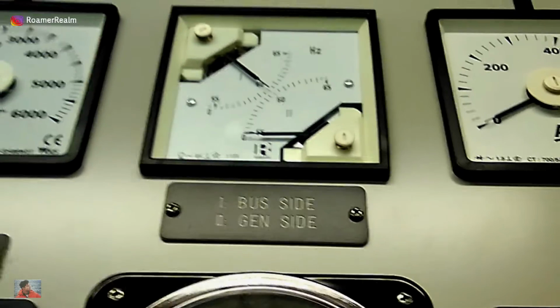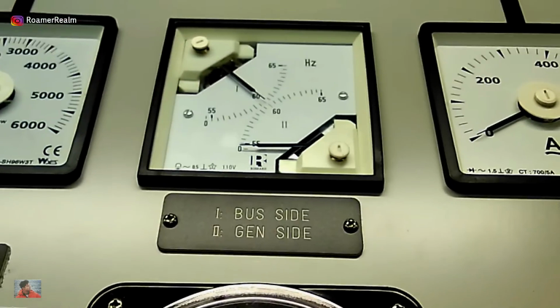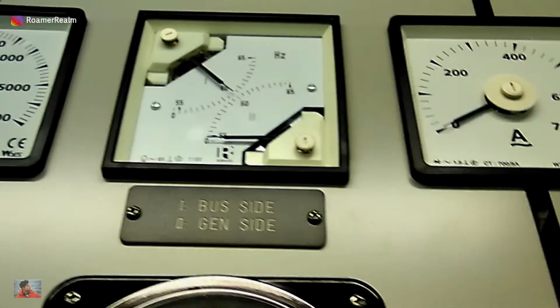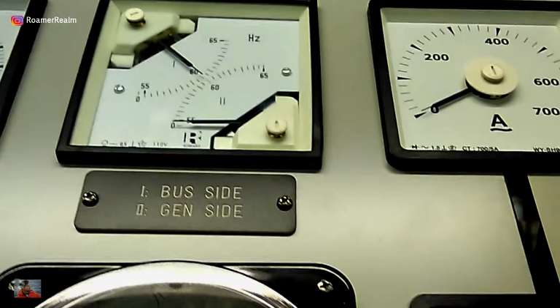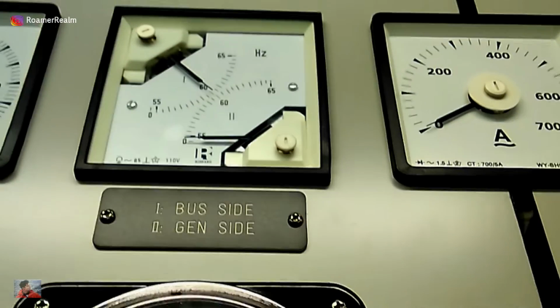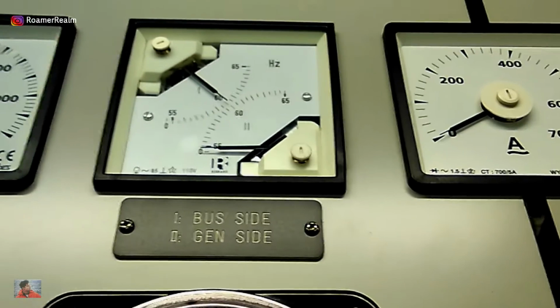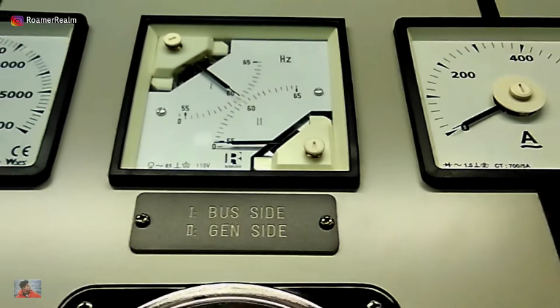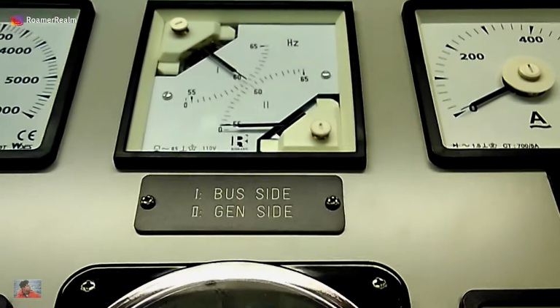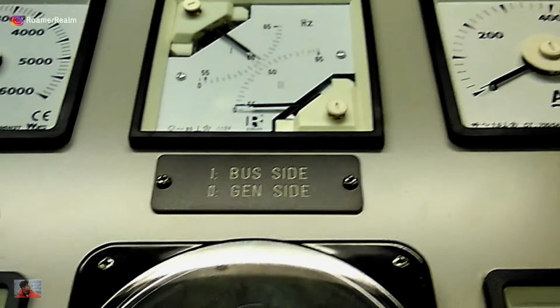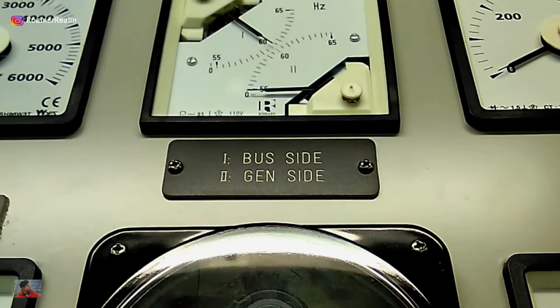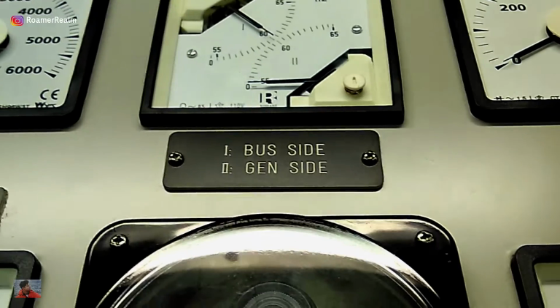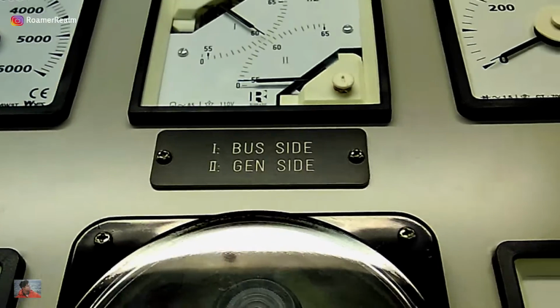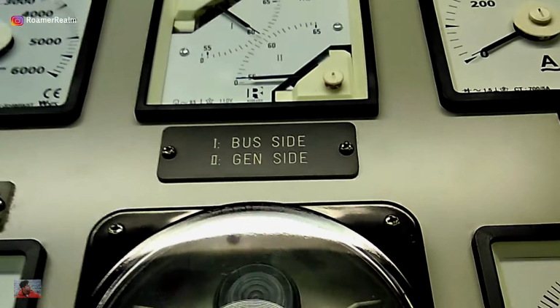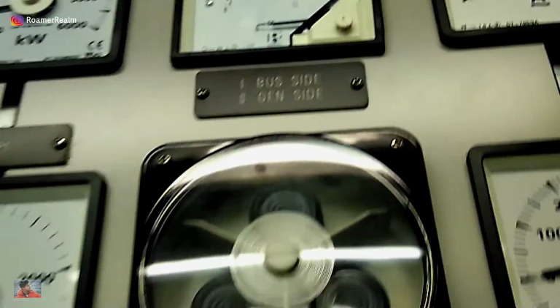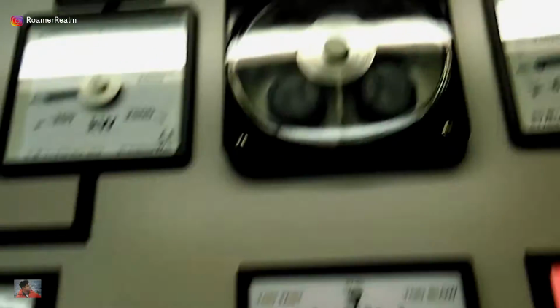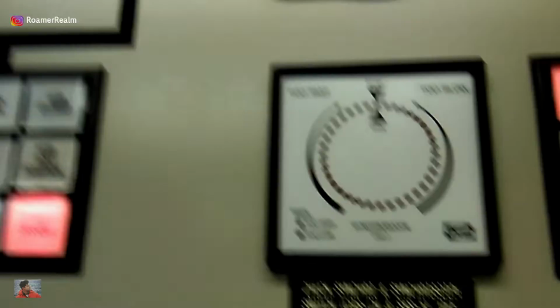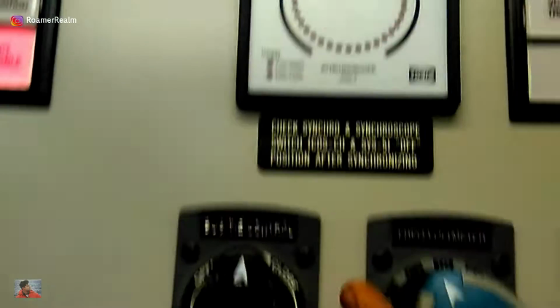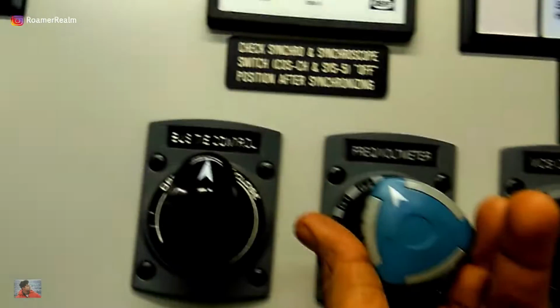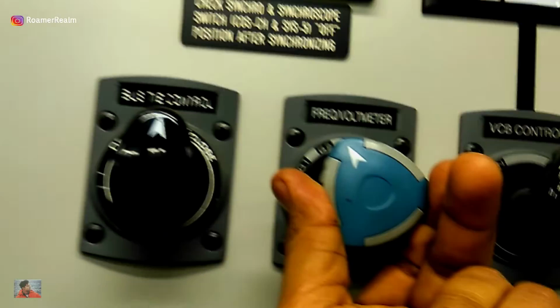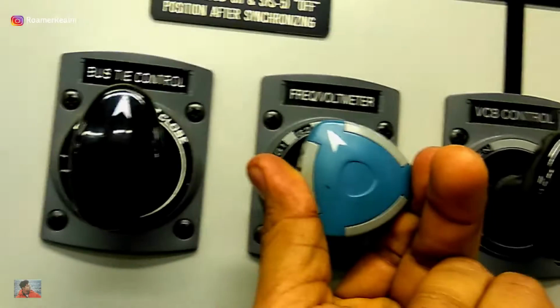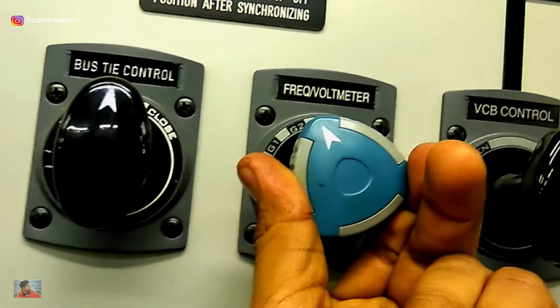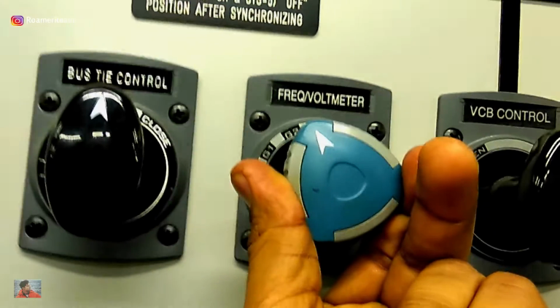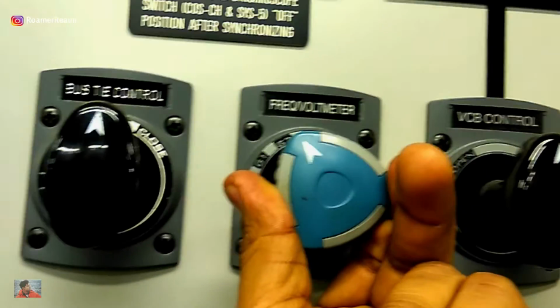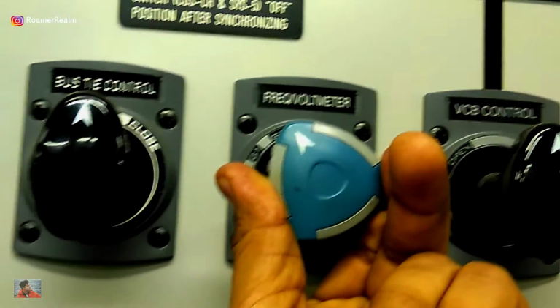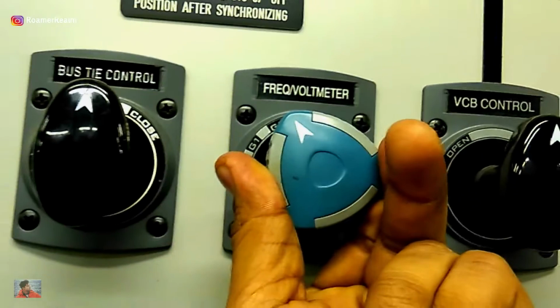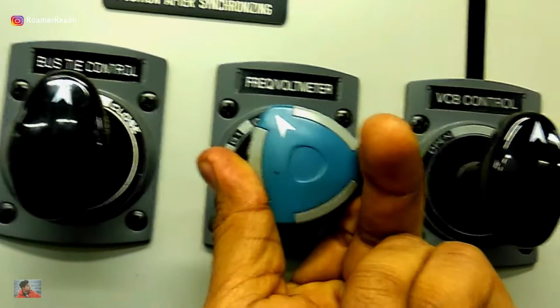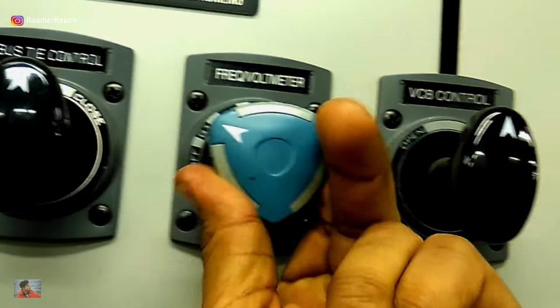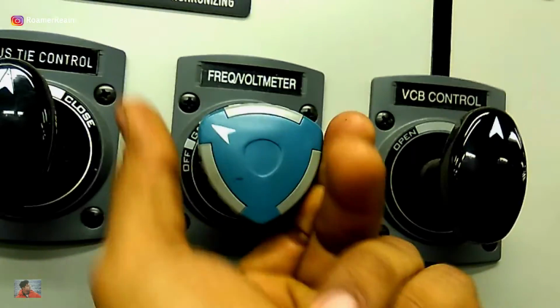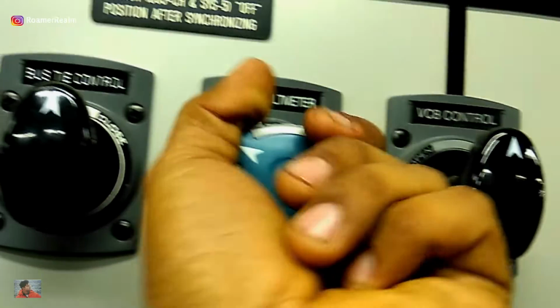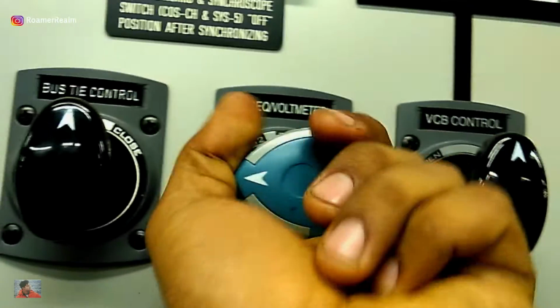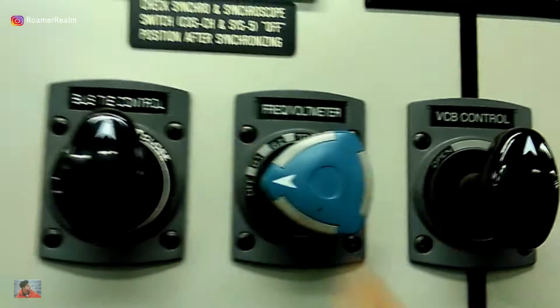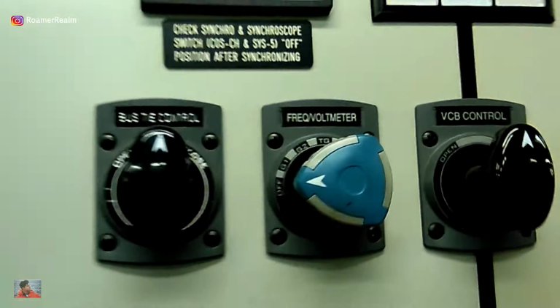So during paralleling of a generator you look at the frequency, voltage and the phase, and then synchronize and connect the circuit breaker manually. Let me know if you want a separate video for this topic.